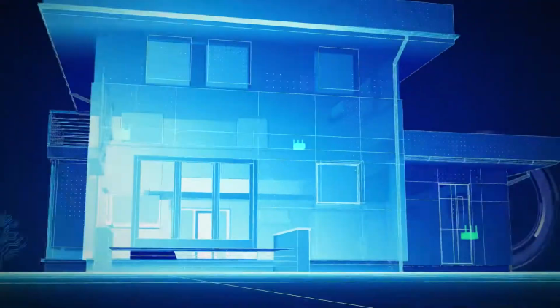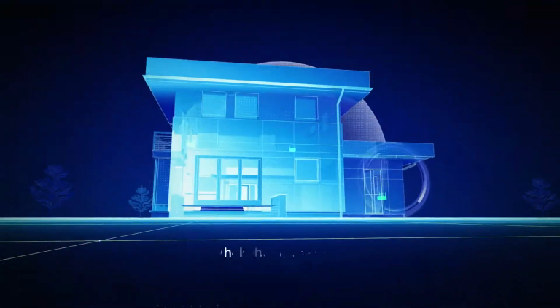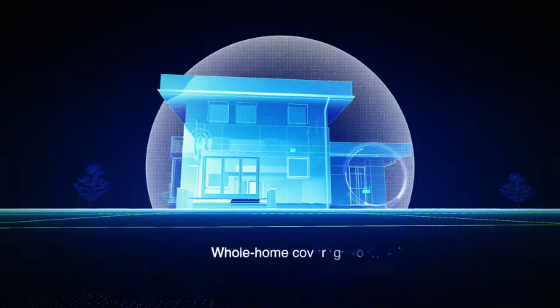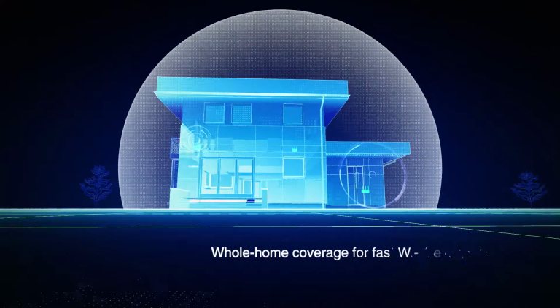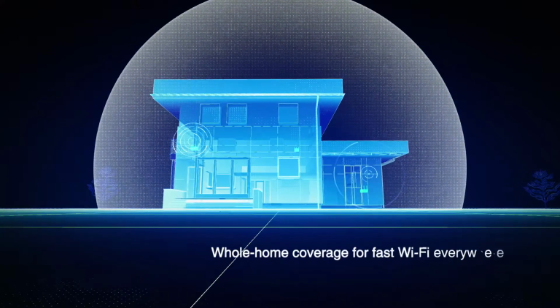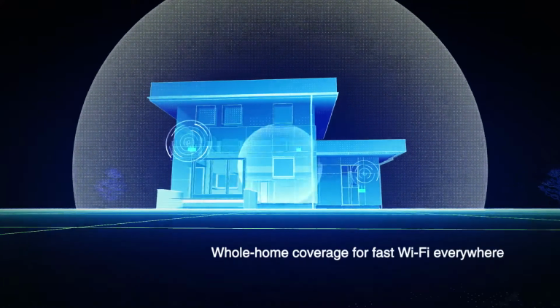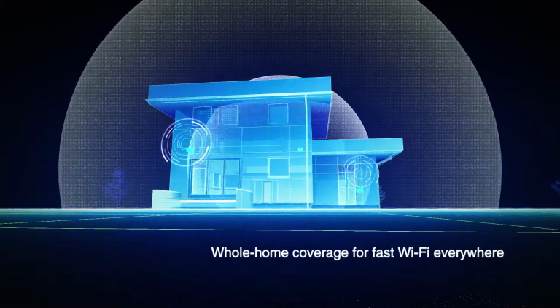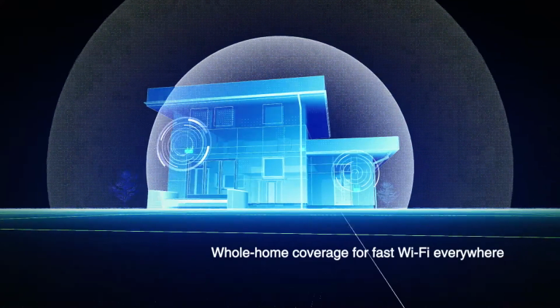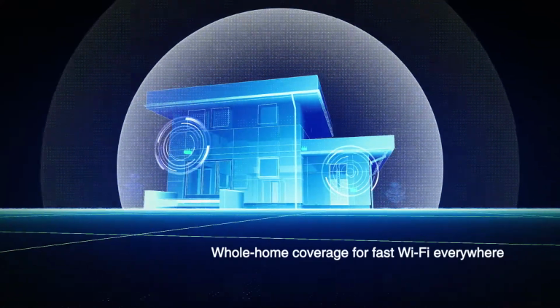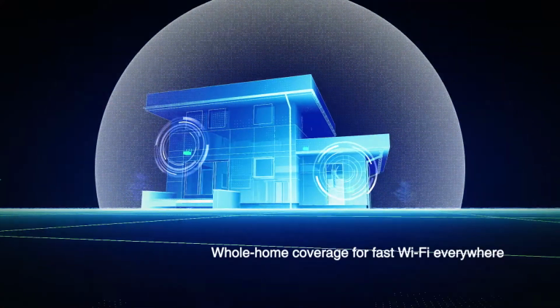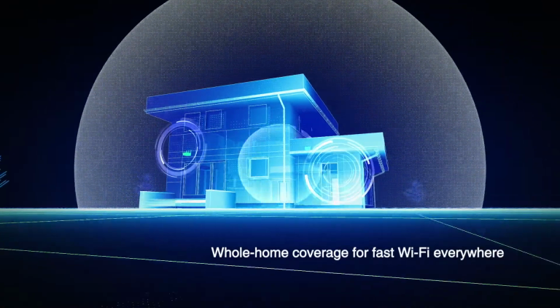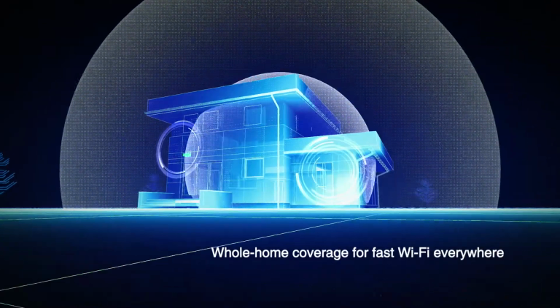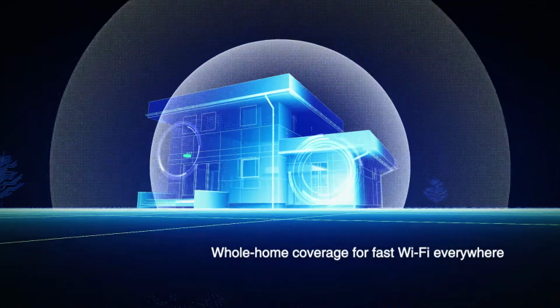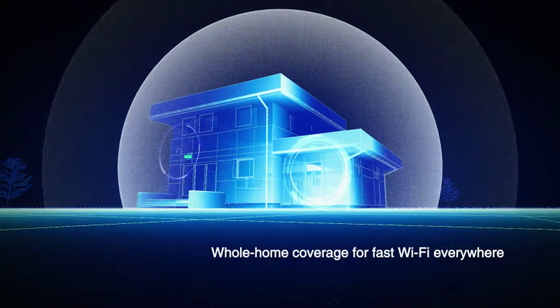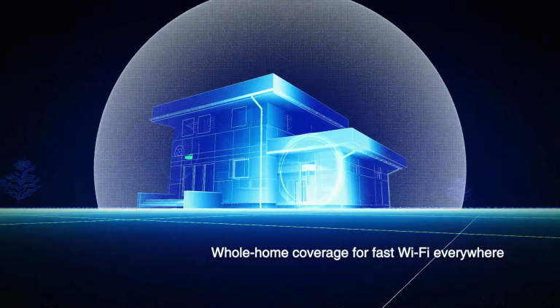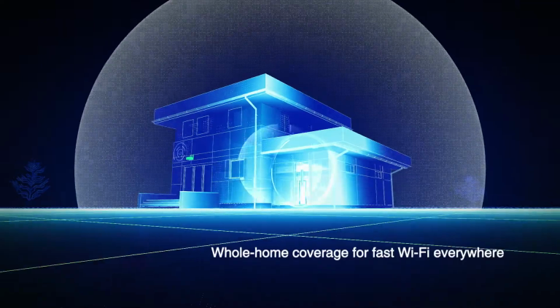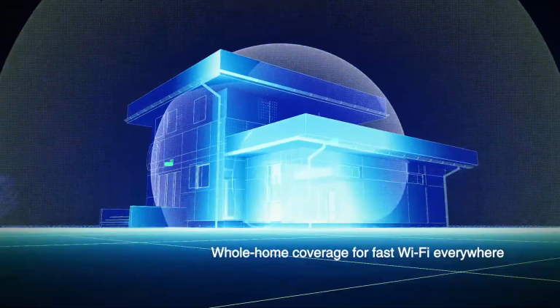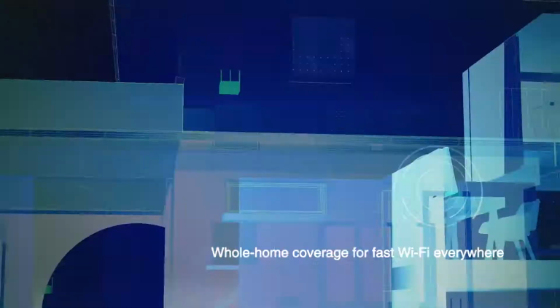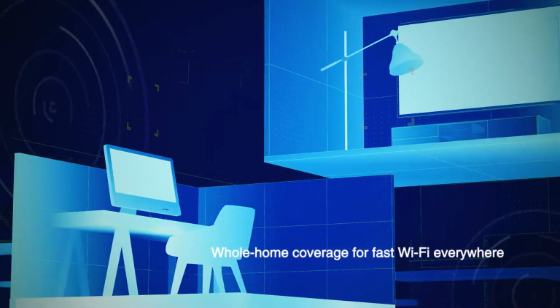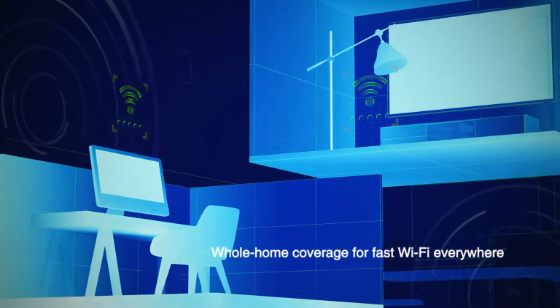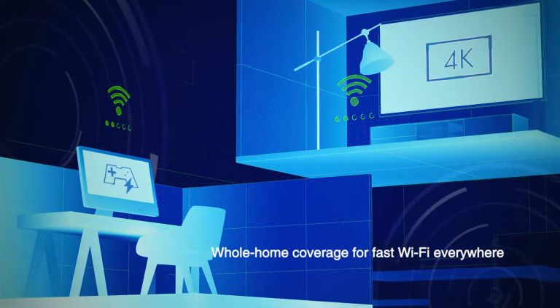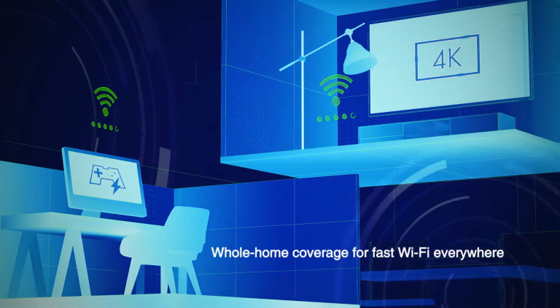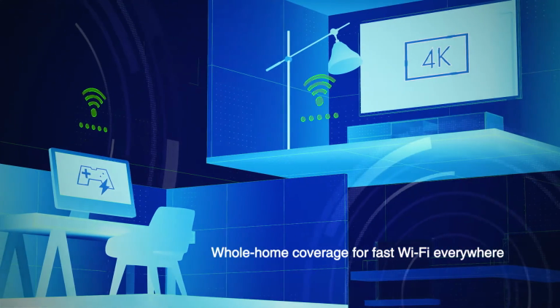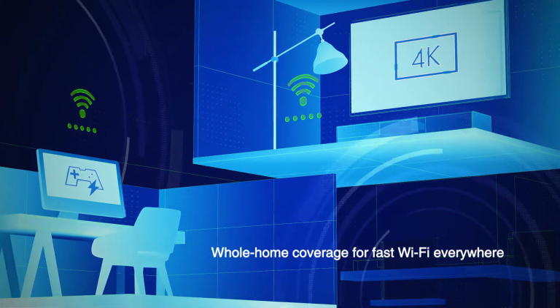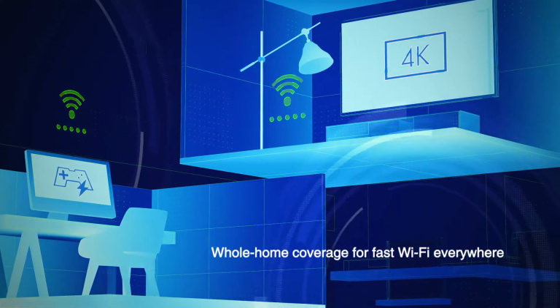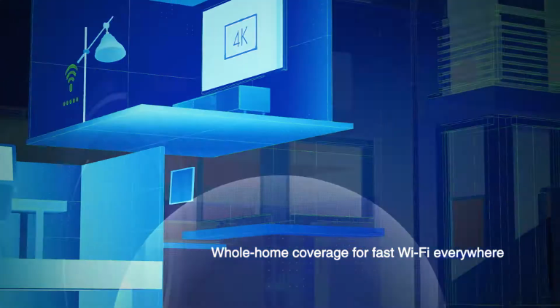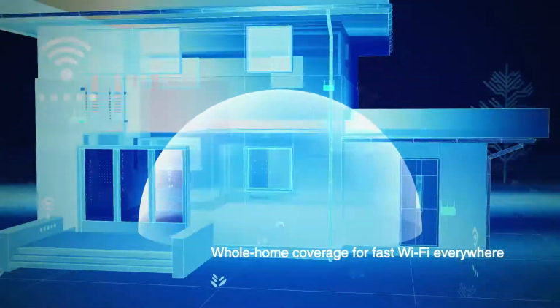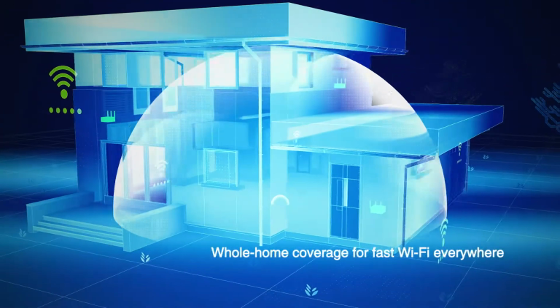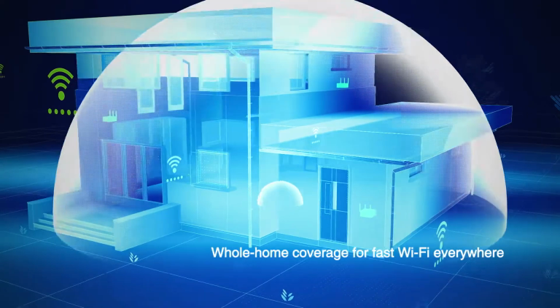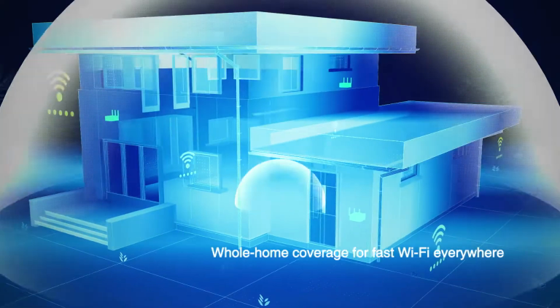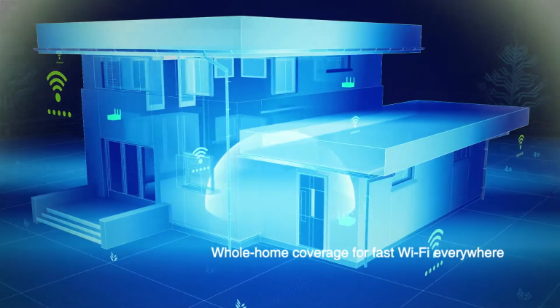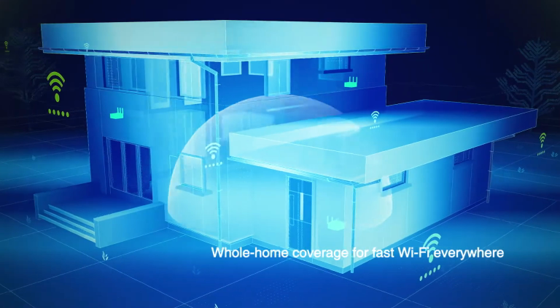With an AI Mesh whole home Wi-Fi system, you can deliver the best Wi-Fi performance to every corner of any home. So you can stream 4K movies or play high-res games, whether you're in the loft, the basement, or the garden.